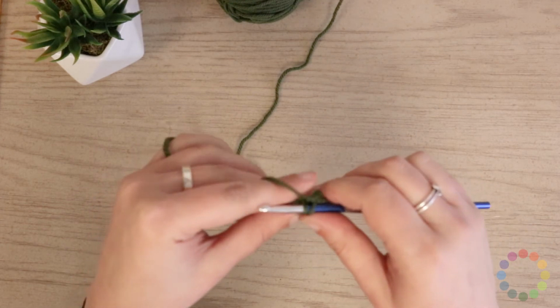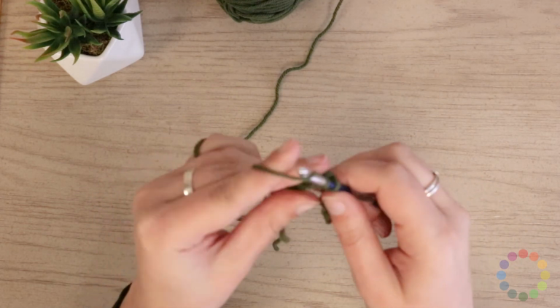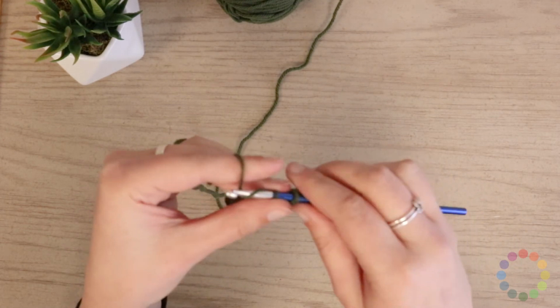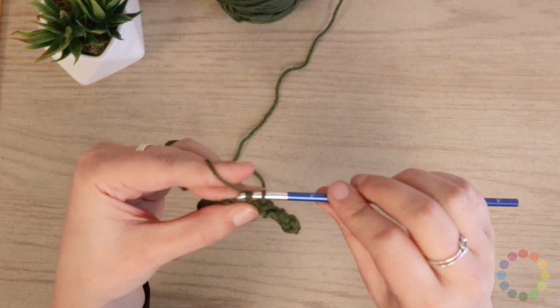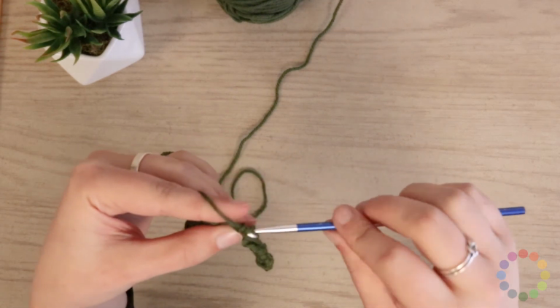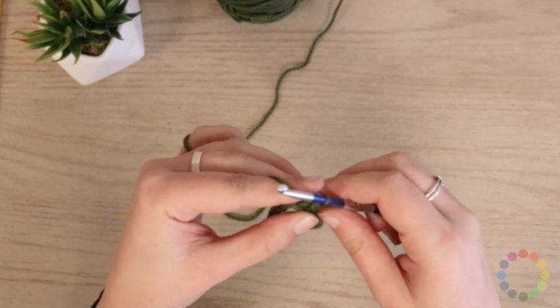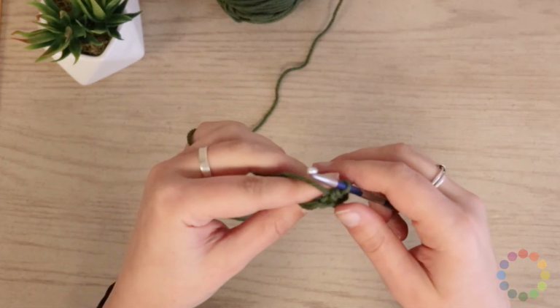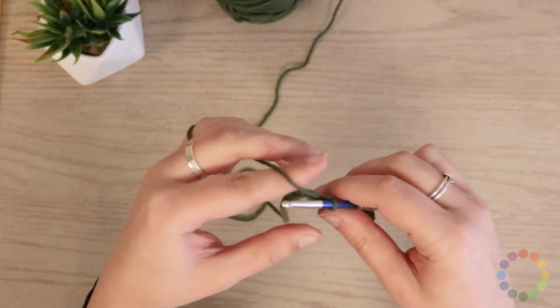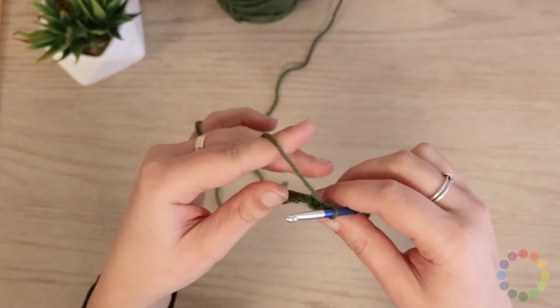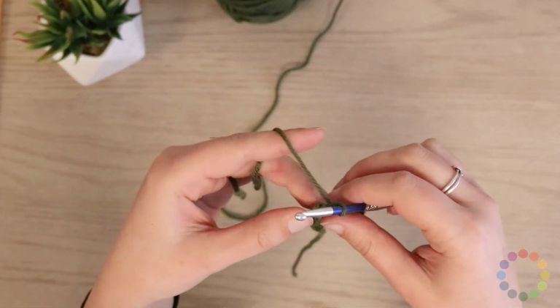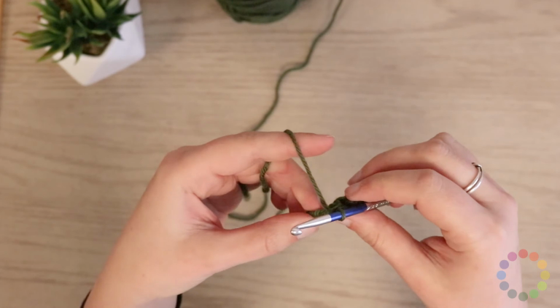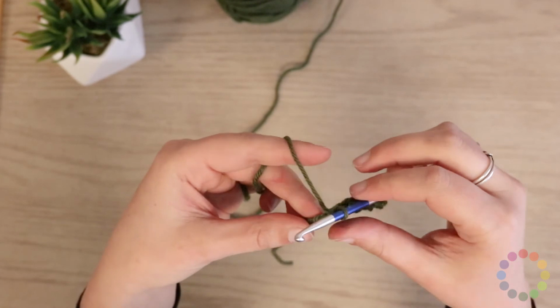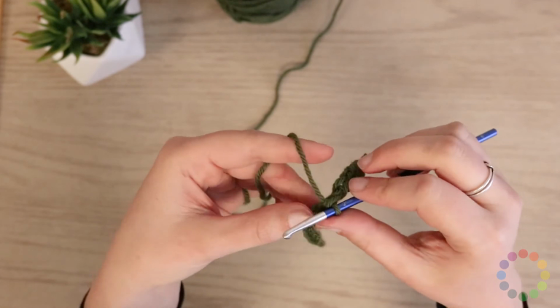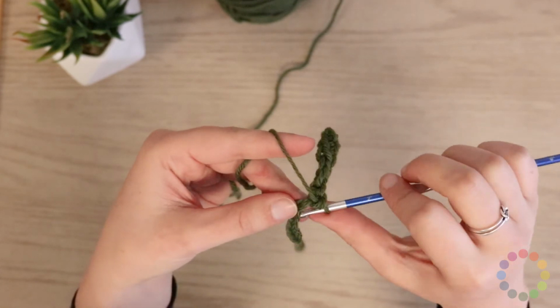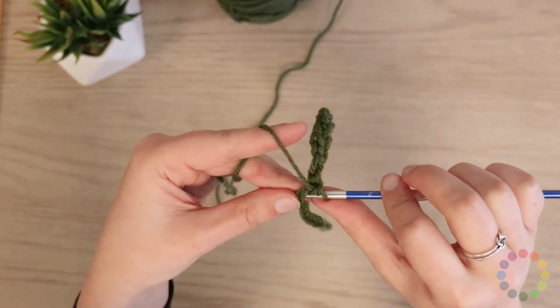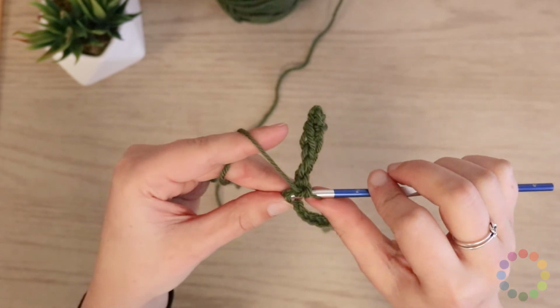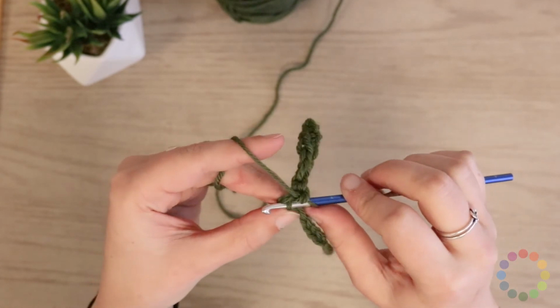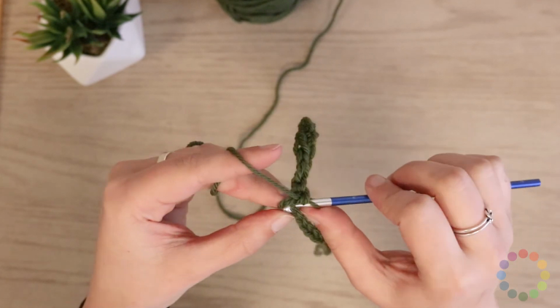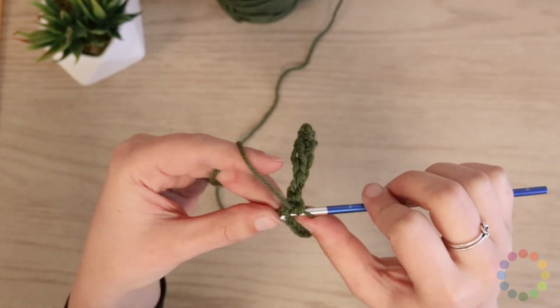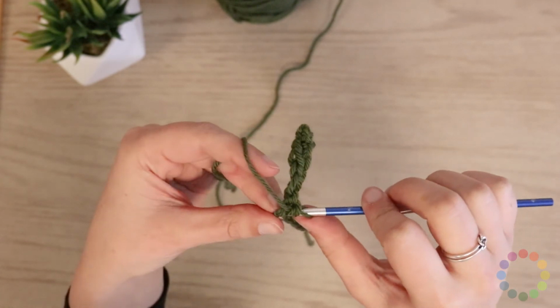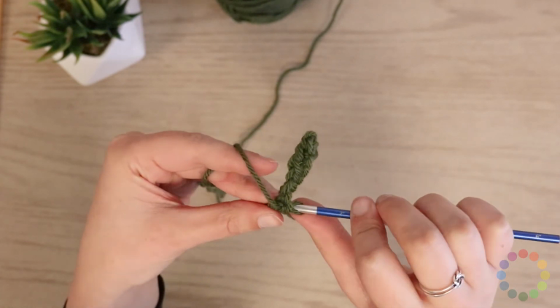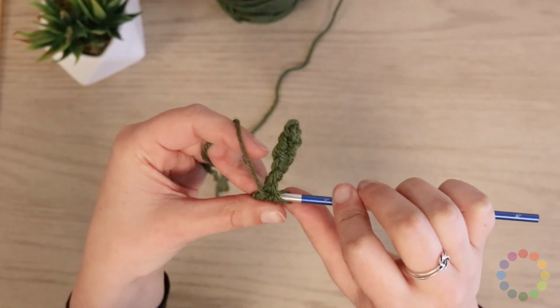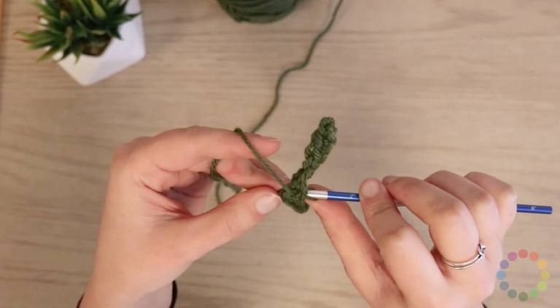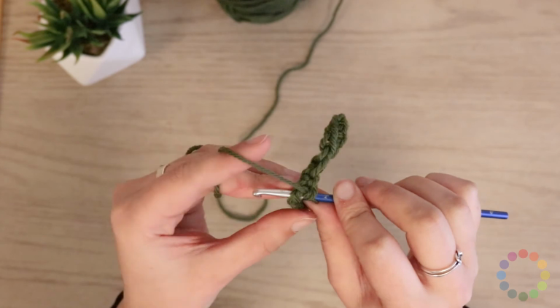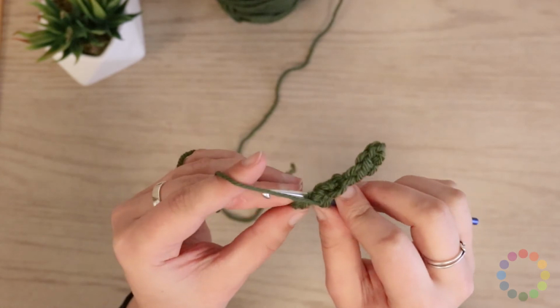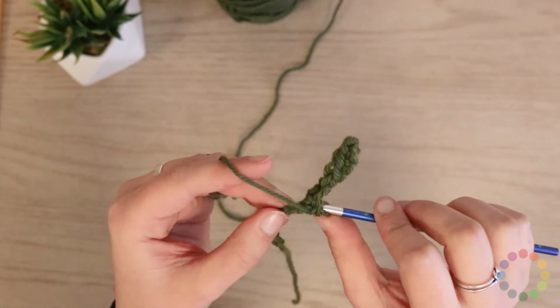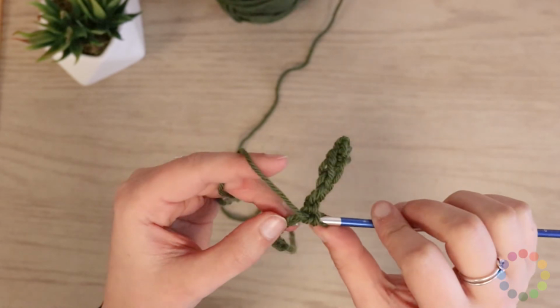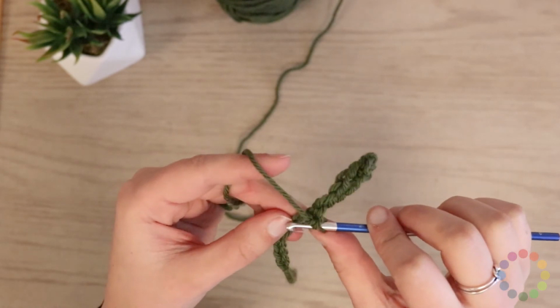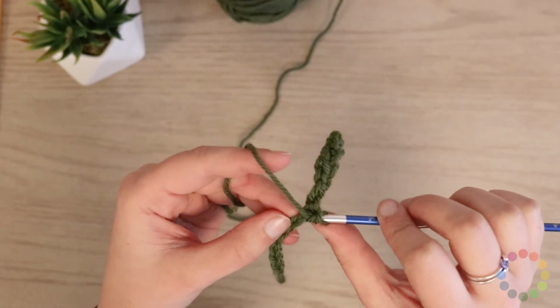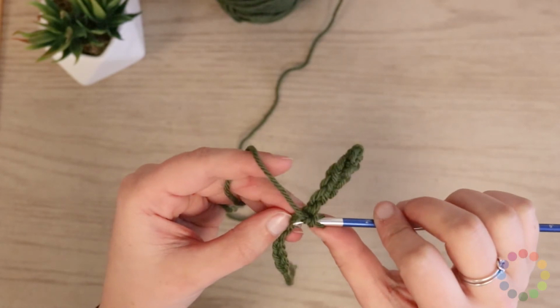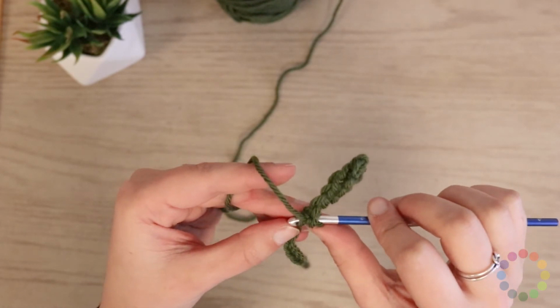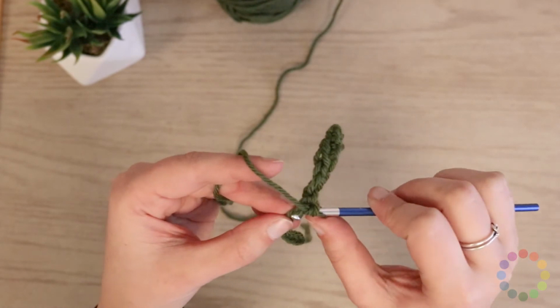You do want to be sure that when you're chaining or when you're making any stitch while you're crocheting, you're not pulling the yarn too tight, because that'll make those Vs really difficult to get into. And you don't want to miss them either.